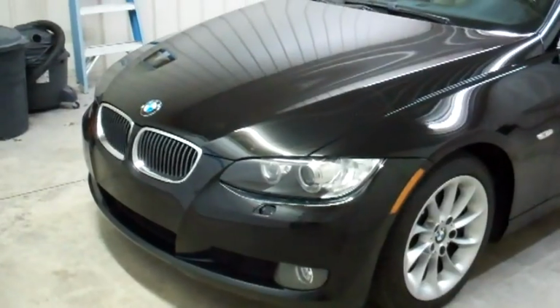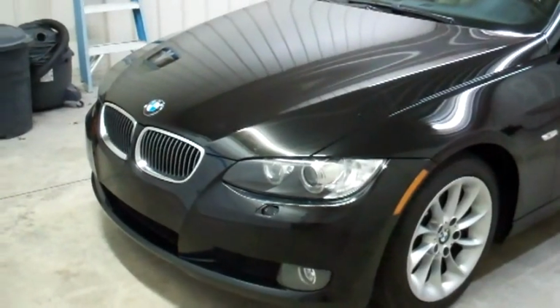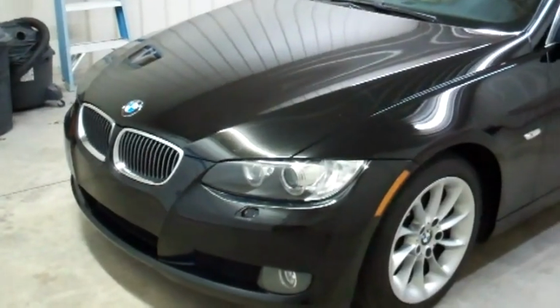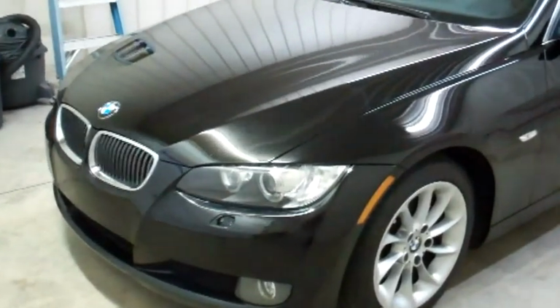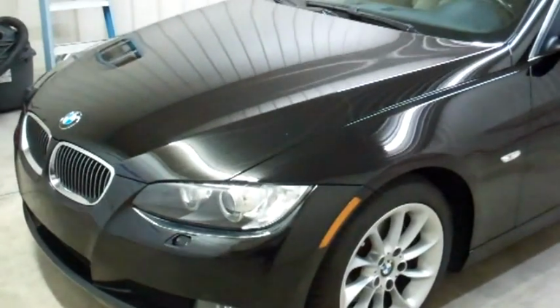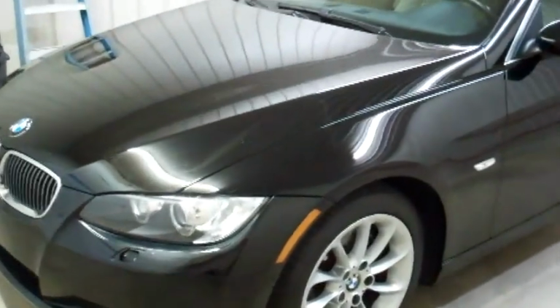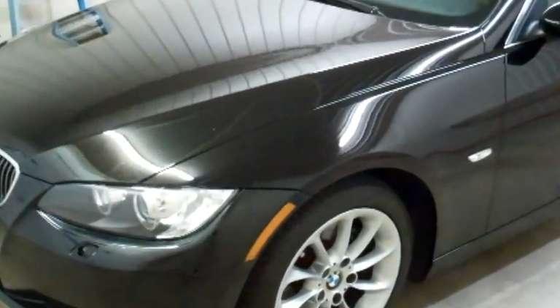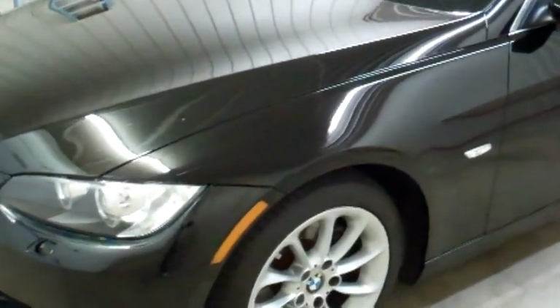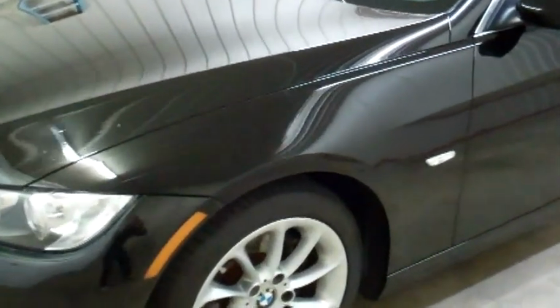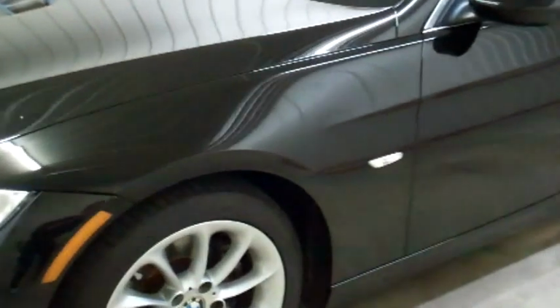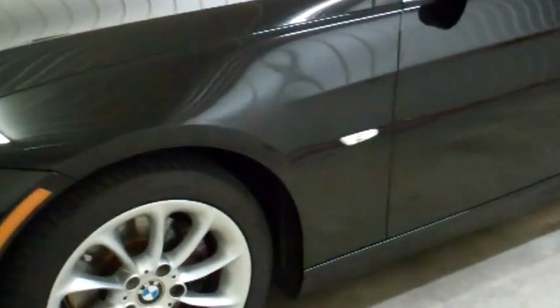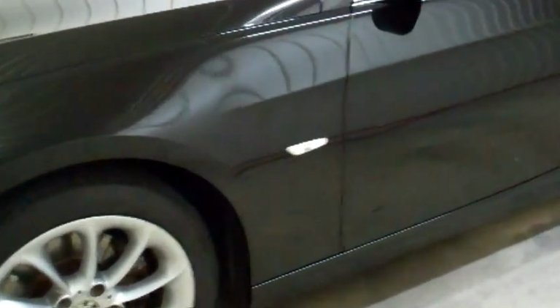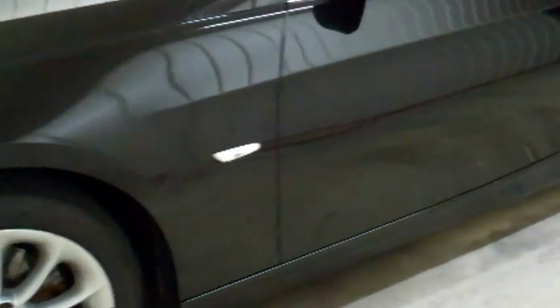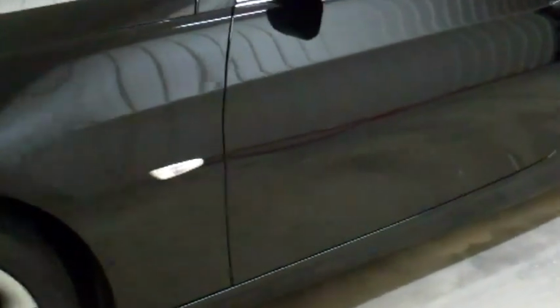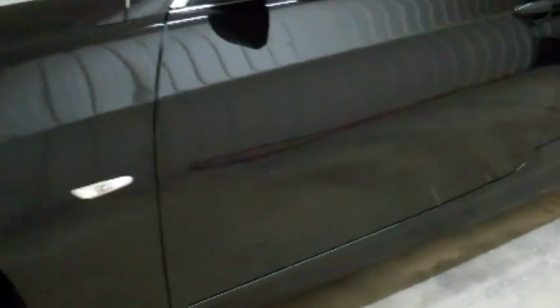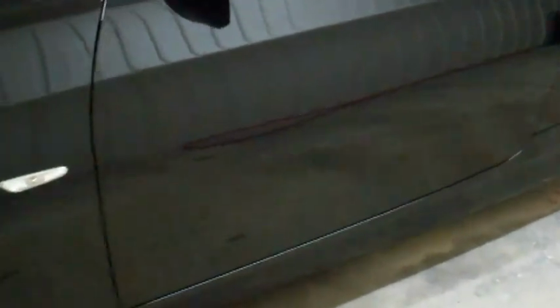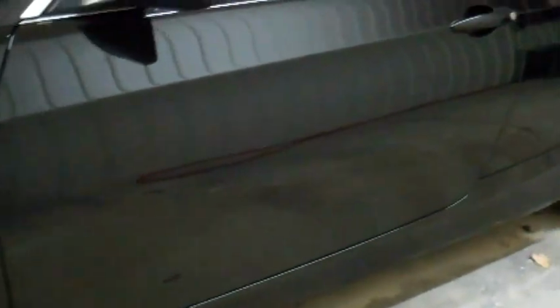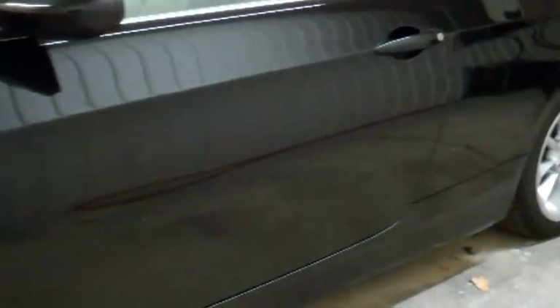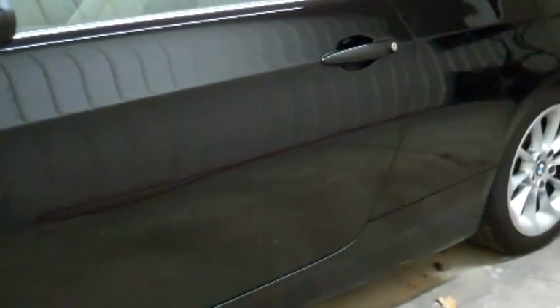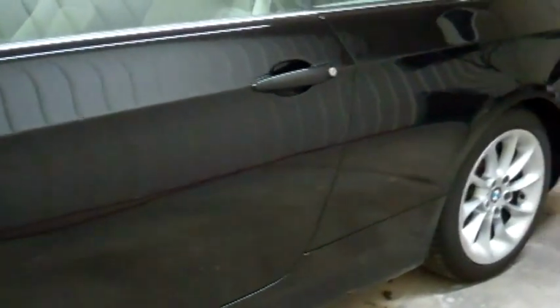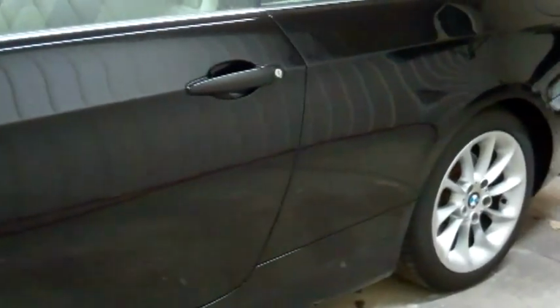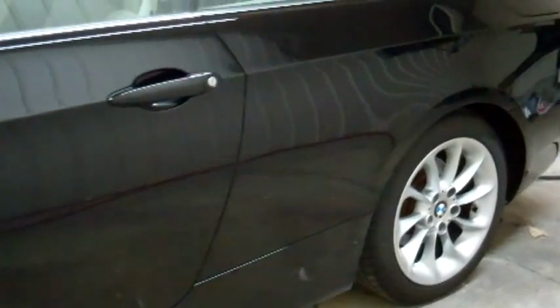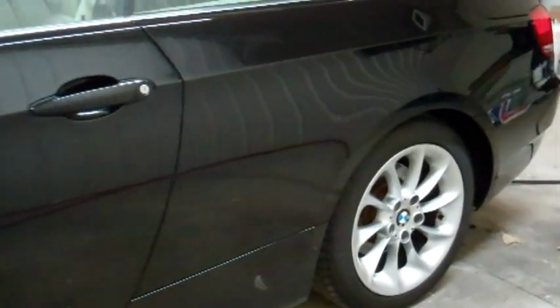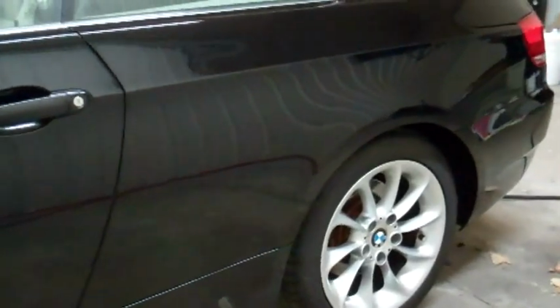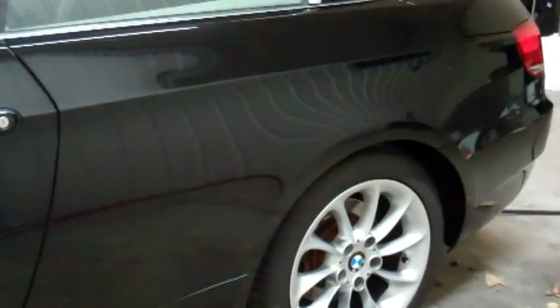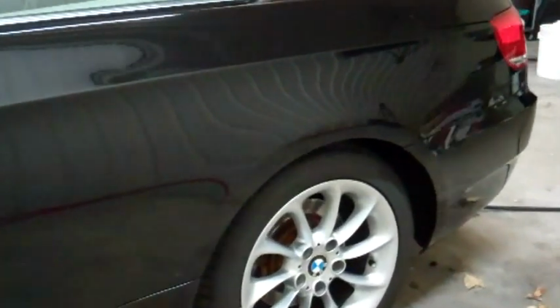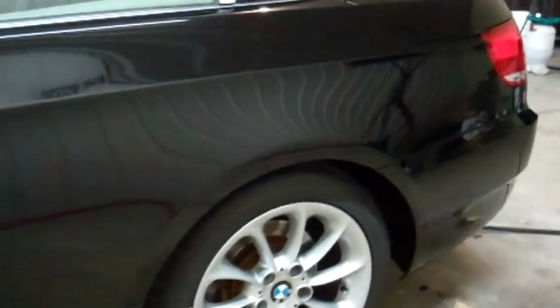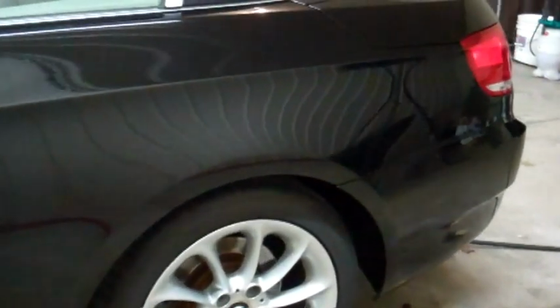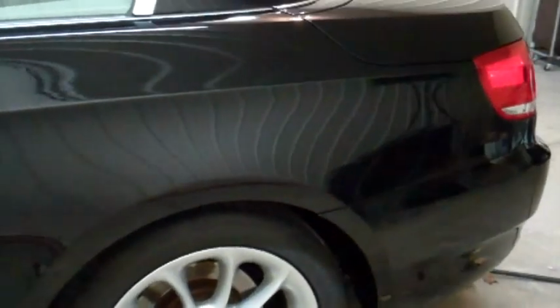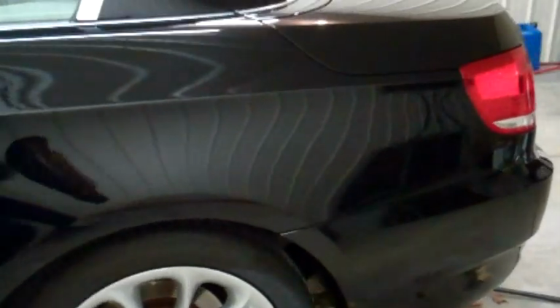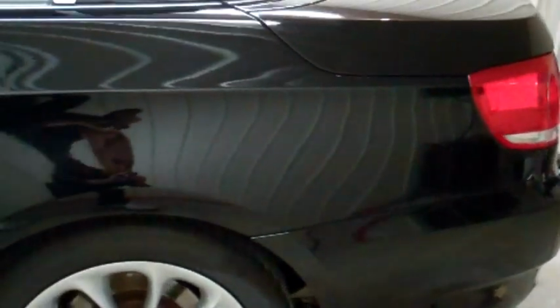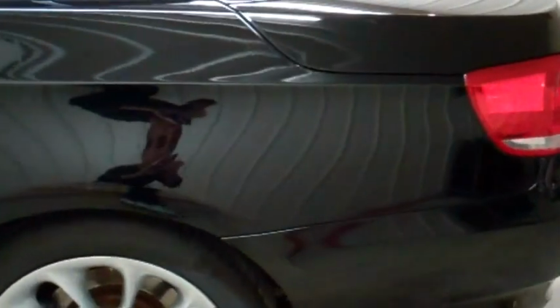This is Kyle Brown with Absolute Perfection The Art of Detailing, located in Jenison, Michigan. What you're looking at is a BMW 328i convertible. I just performed five levels of paint correction to restore the finish to like-new condition.